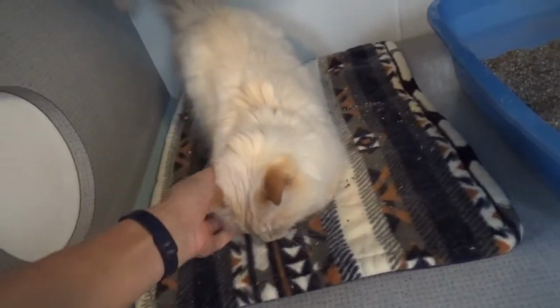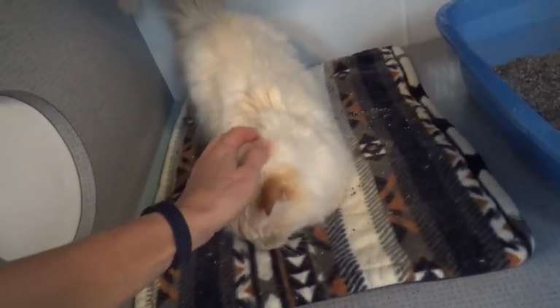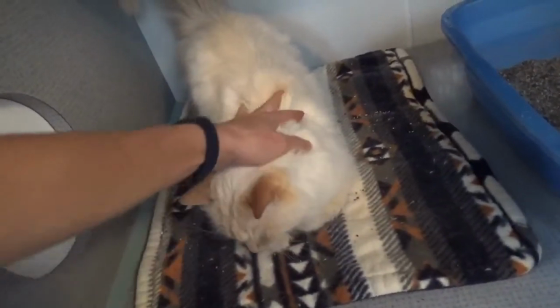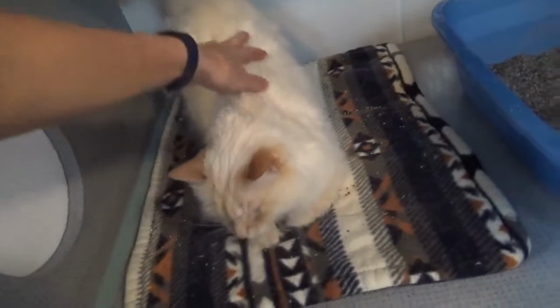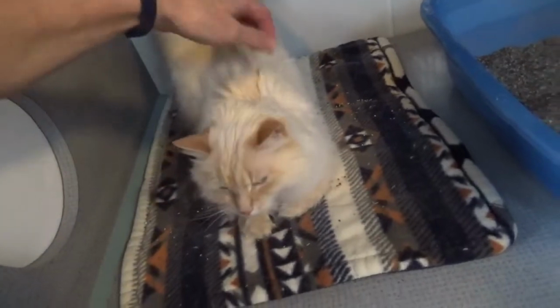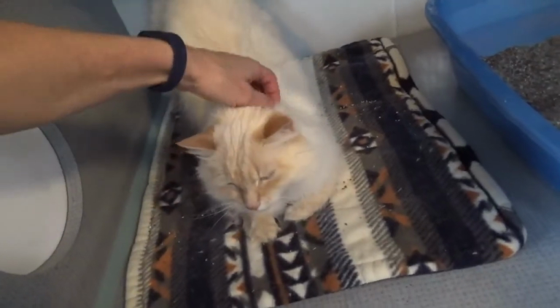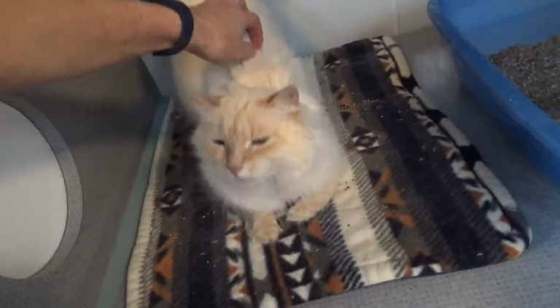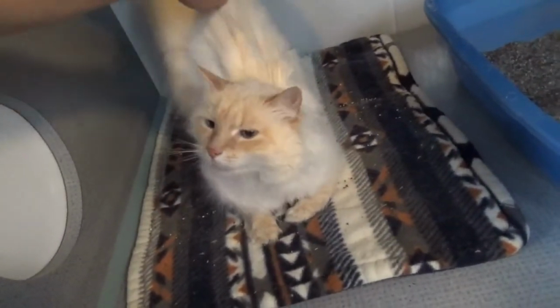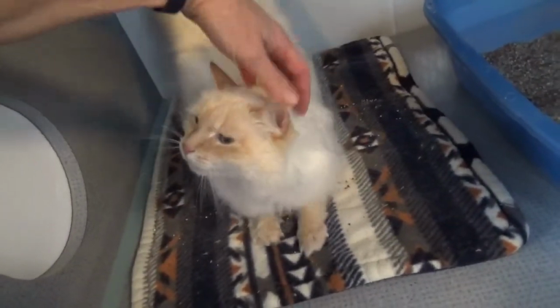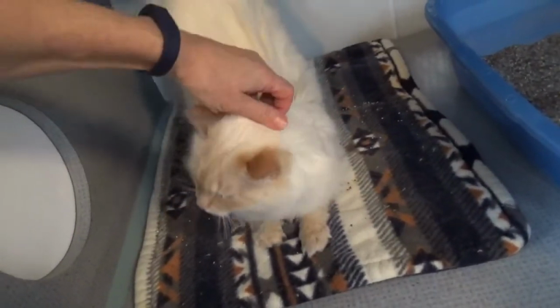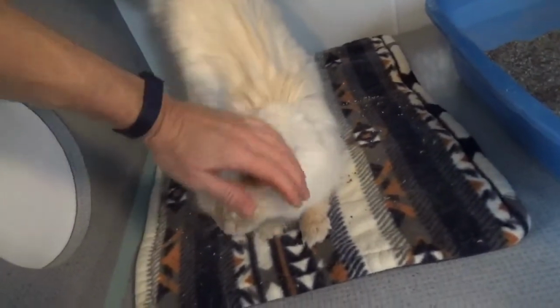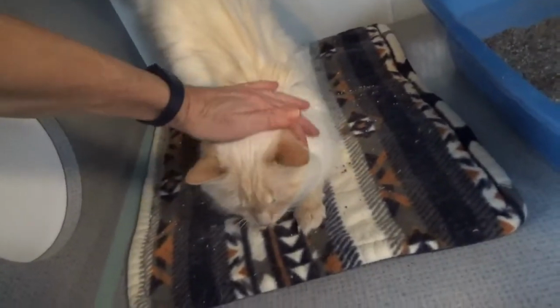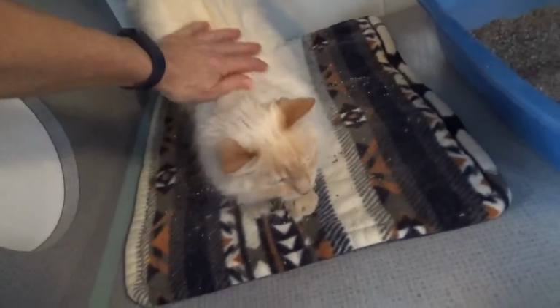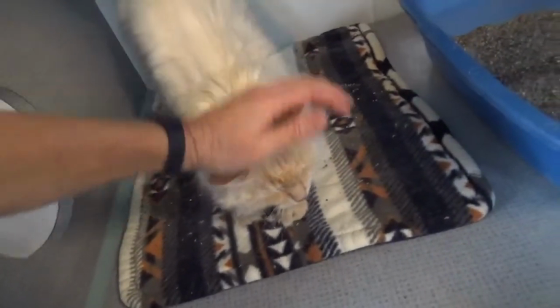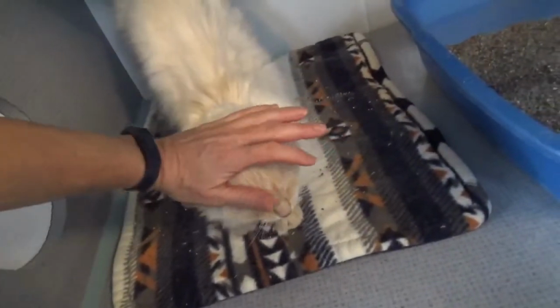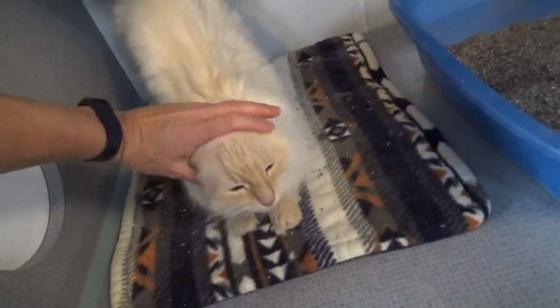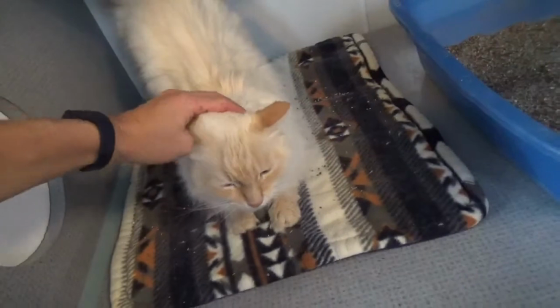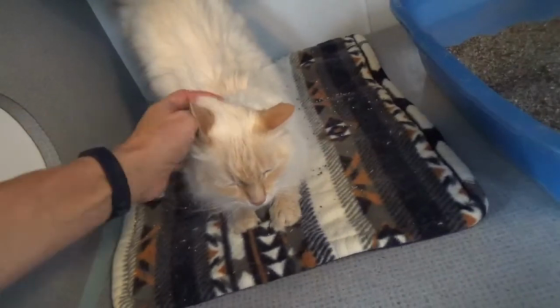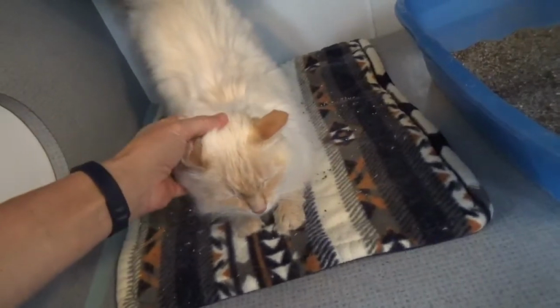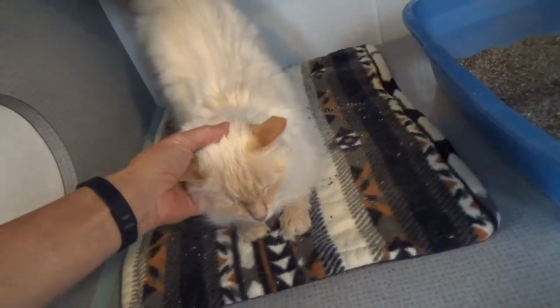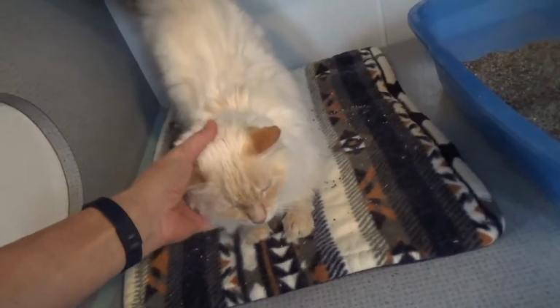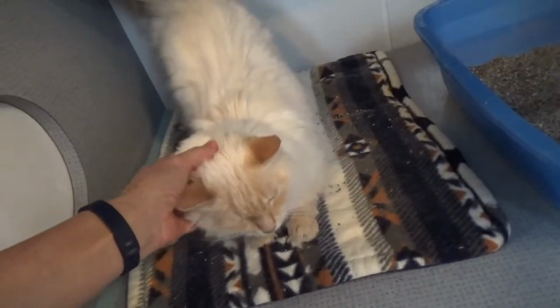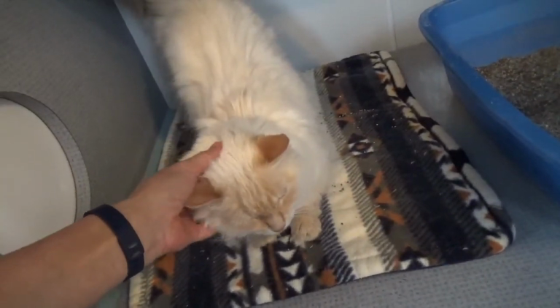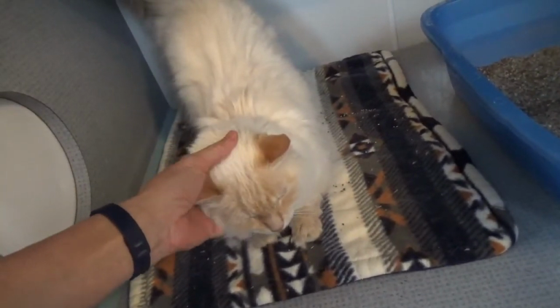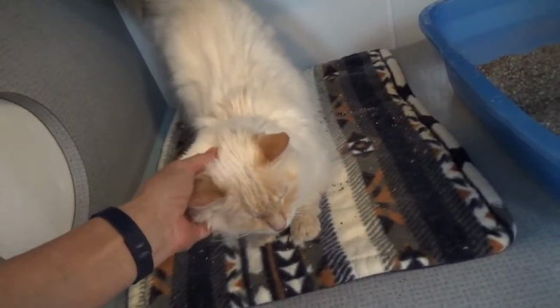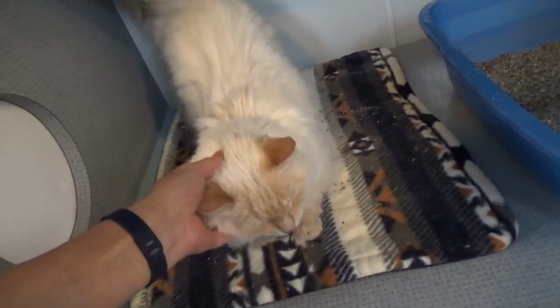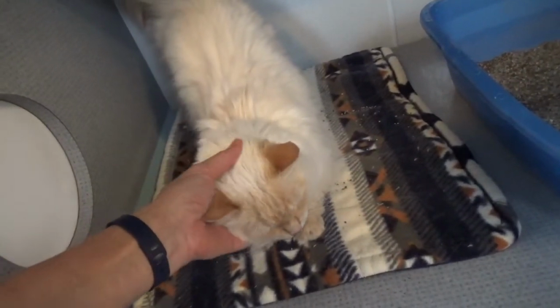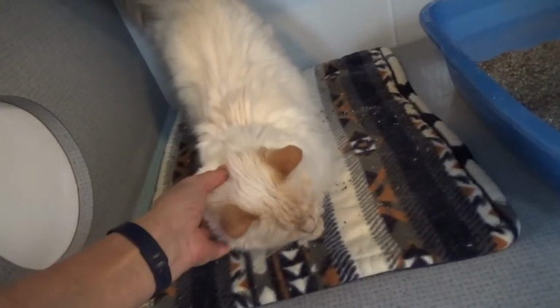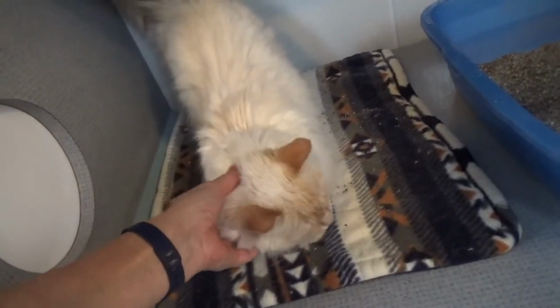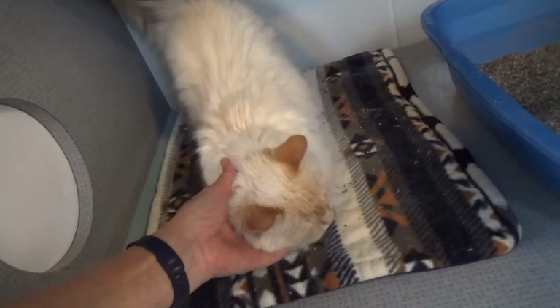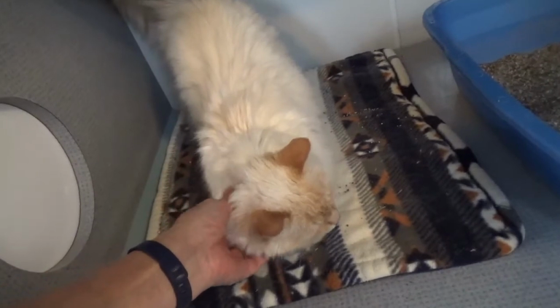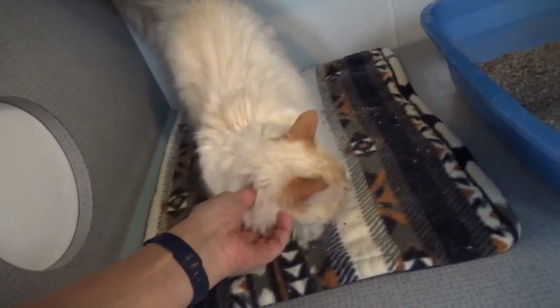She is very, very sweet with very soft fur — a very nice girl. Sometimes declawed cats are nippers, but I'm not seeing that behavior at all, which is really nice.